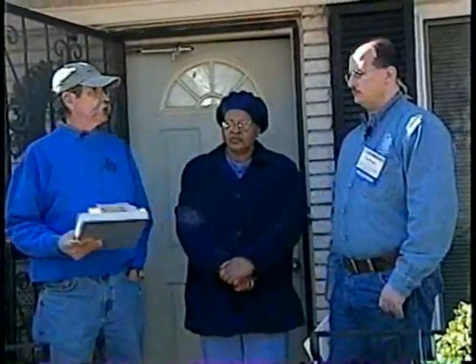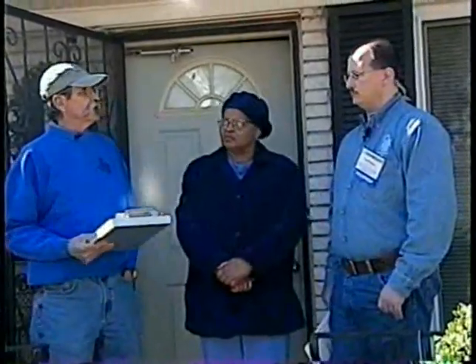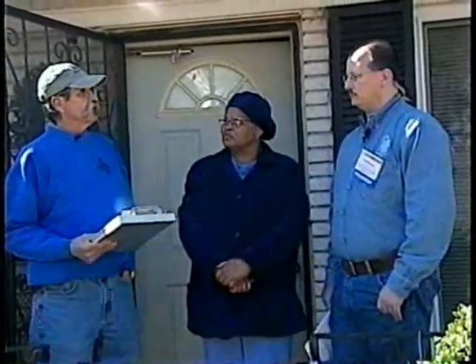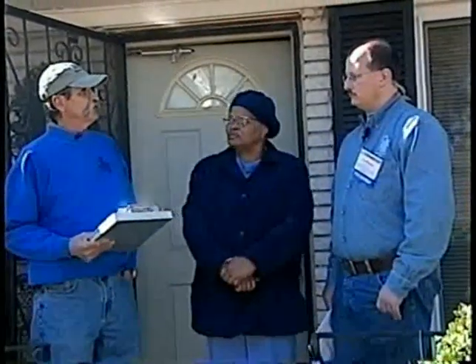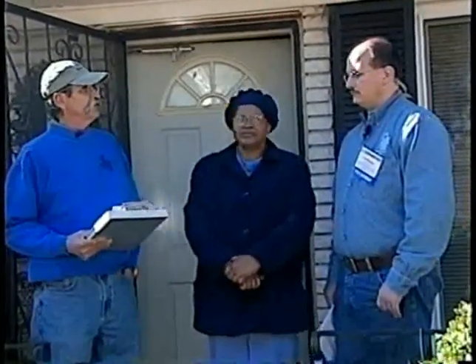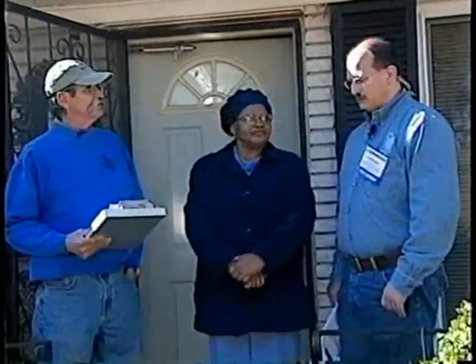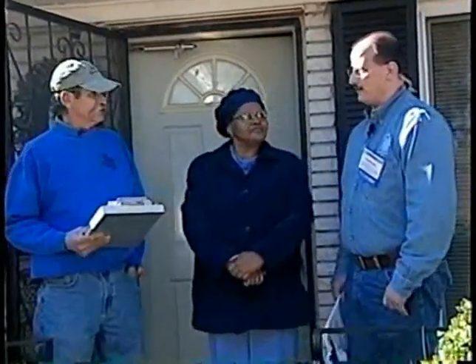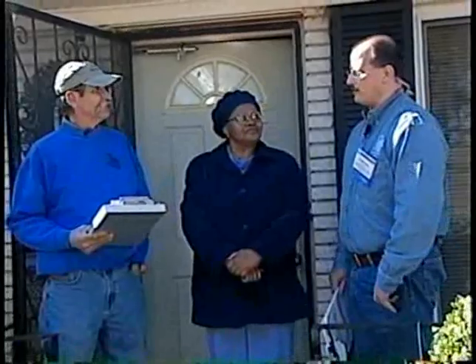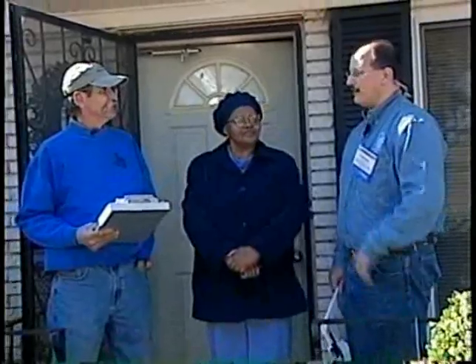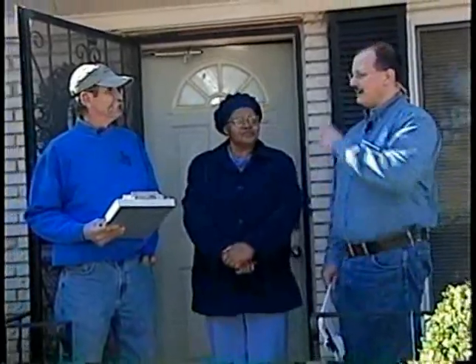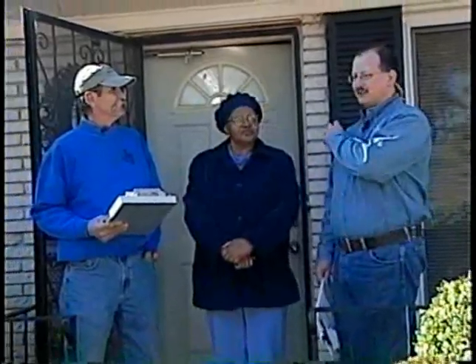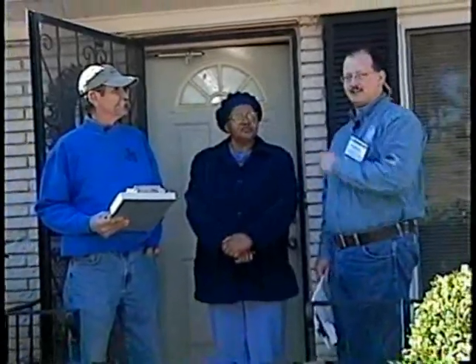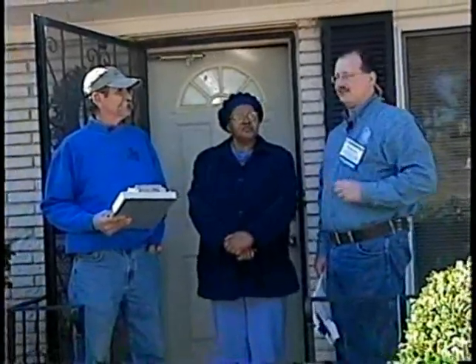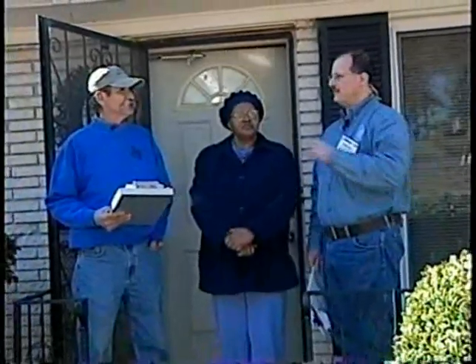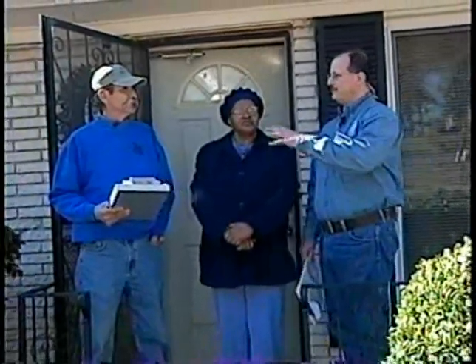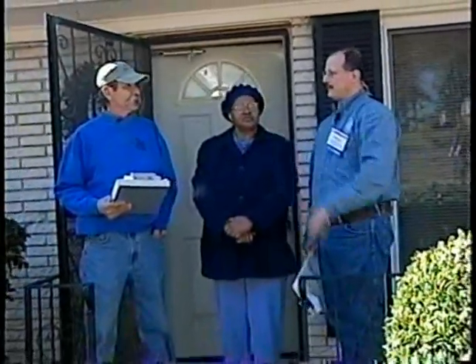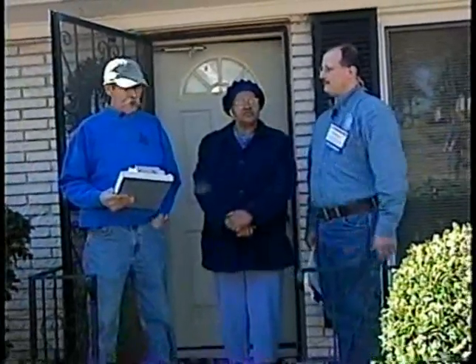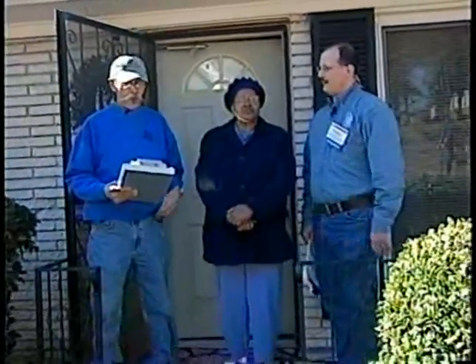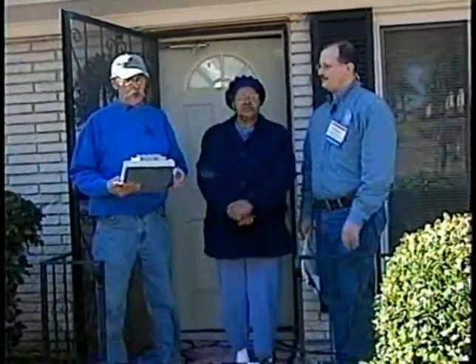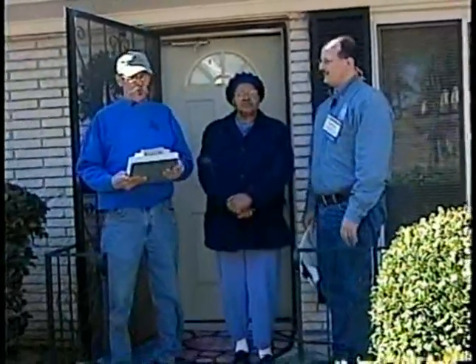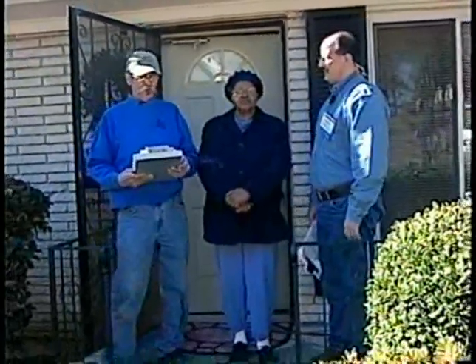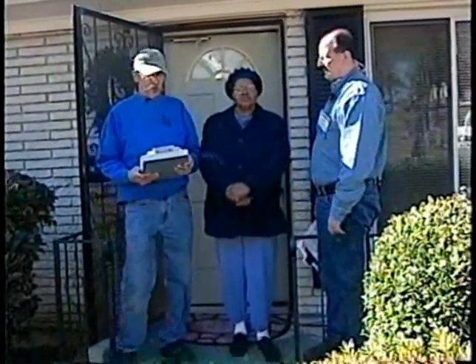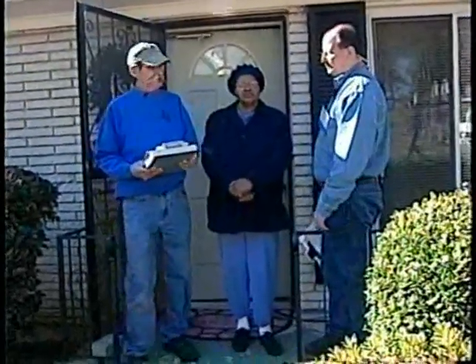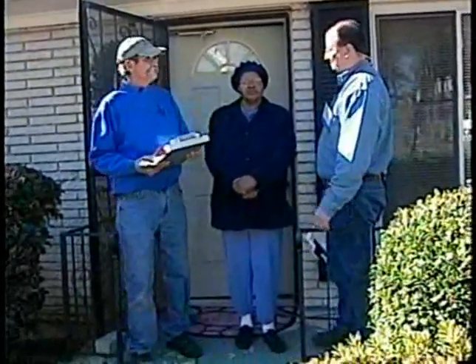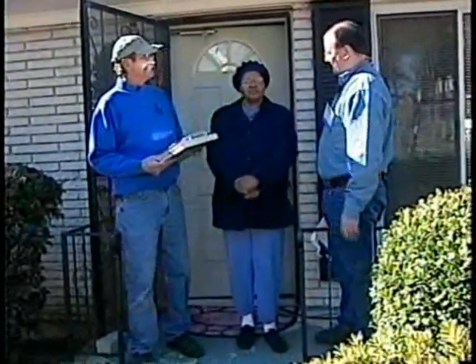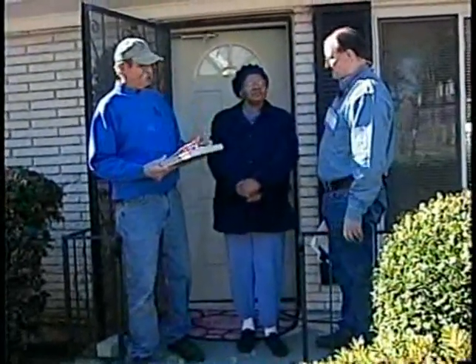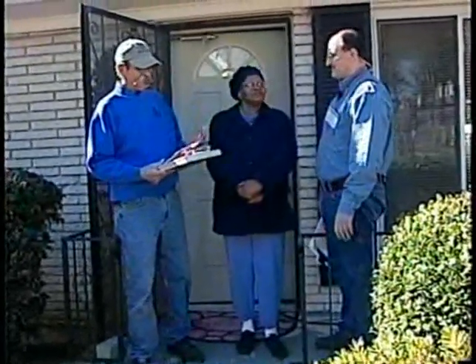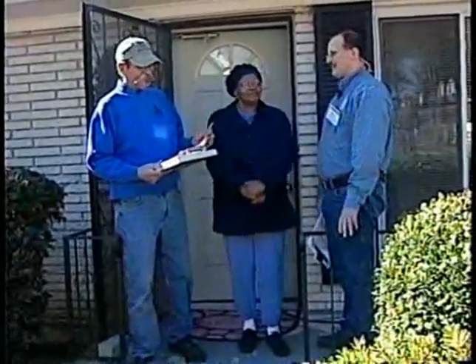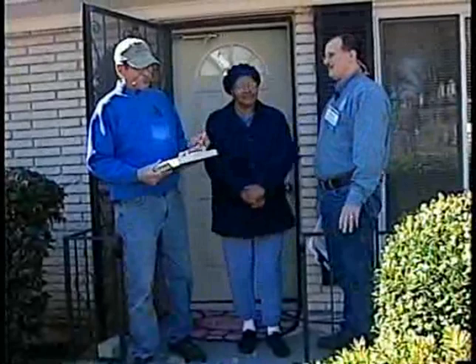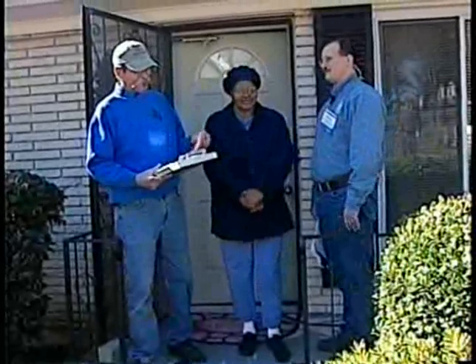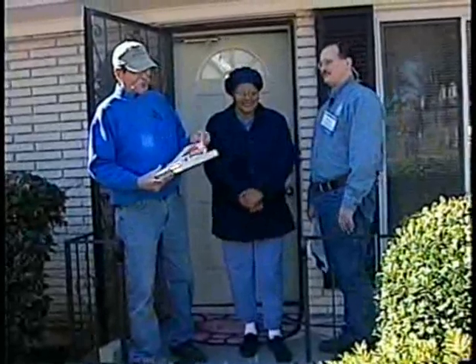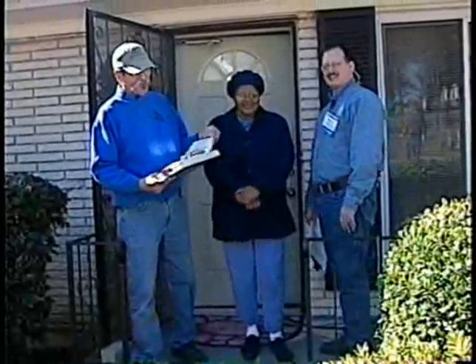So, you ready to get started? Yeah, I'm going to go ahead and head into the kitchen, and you can take off around the house. And get Mrs. Dixon in and out of the cold for a few minutes.